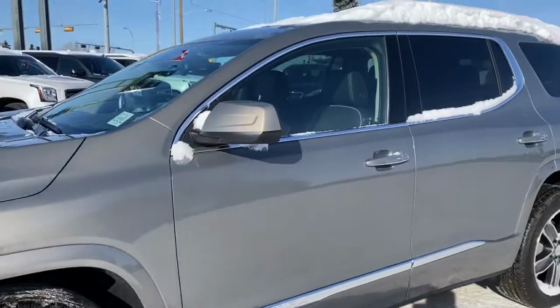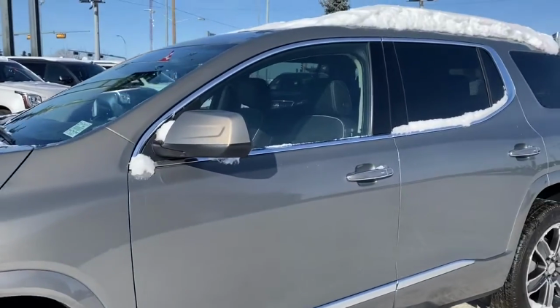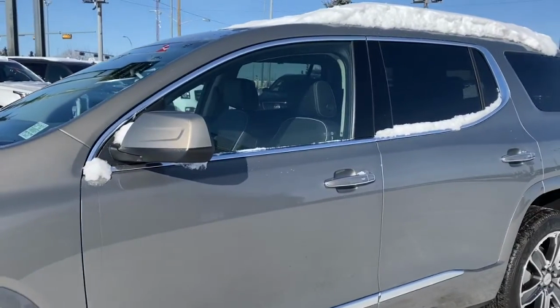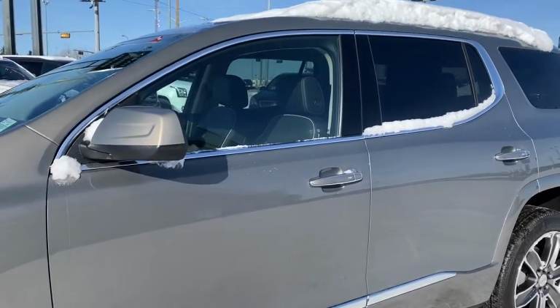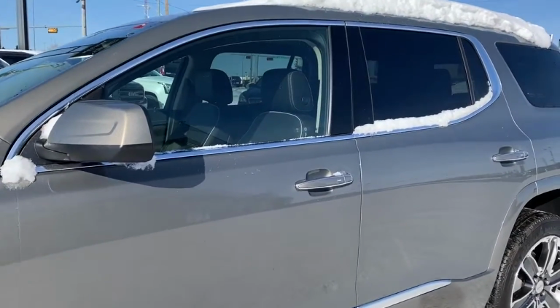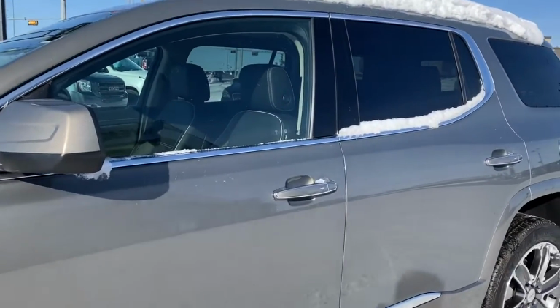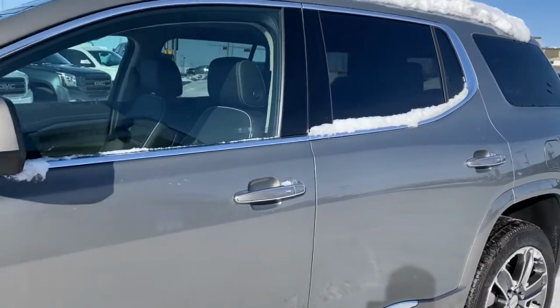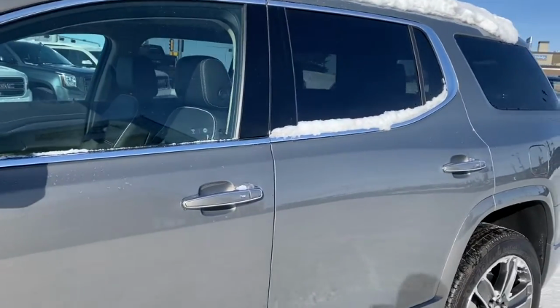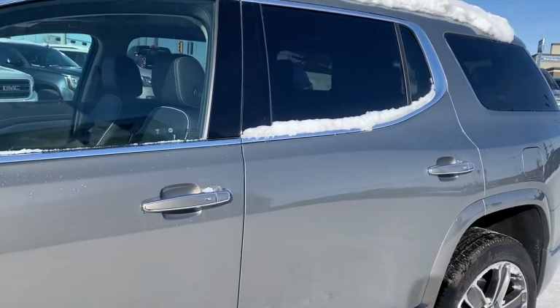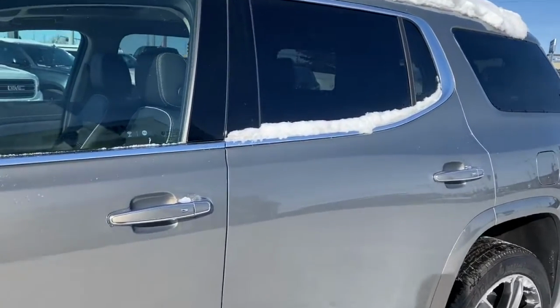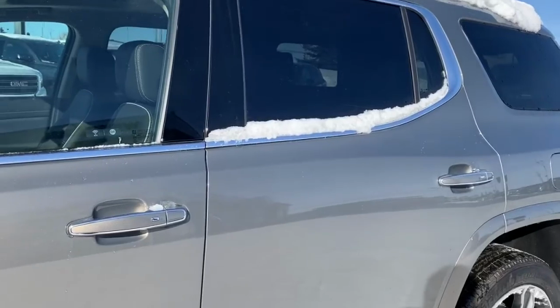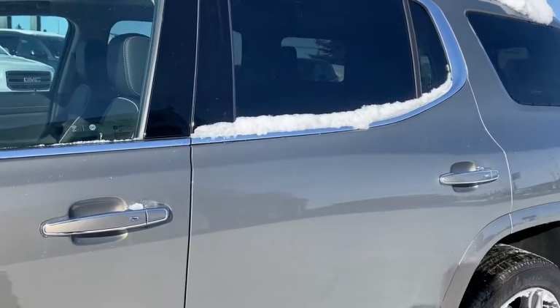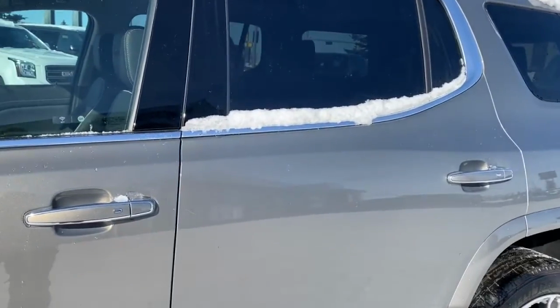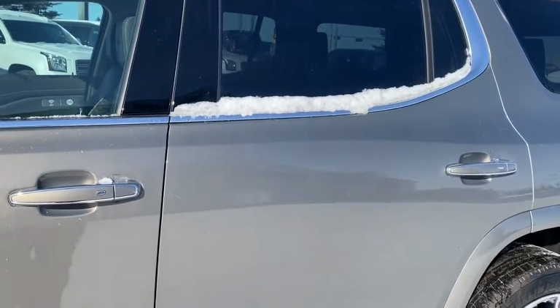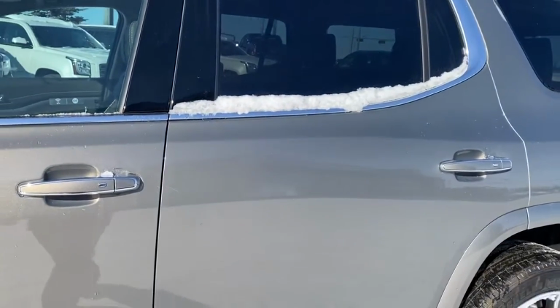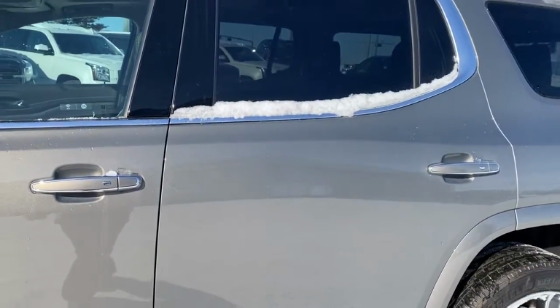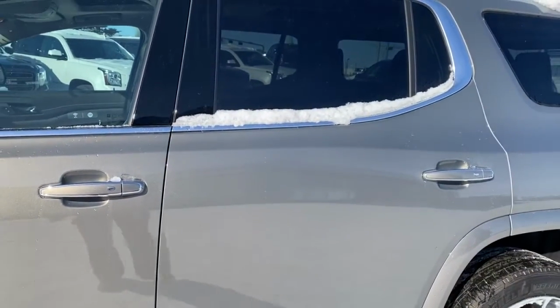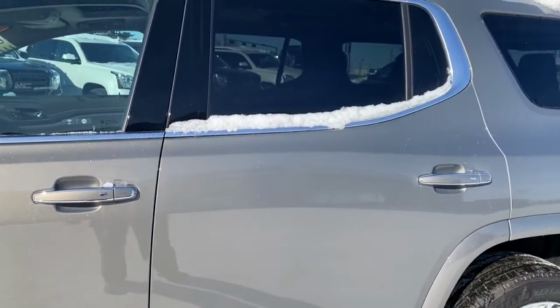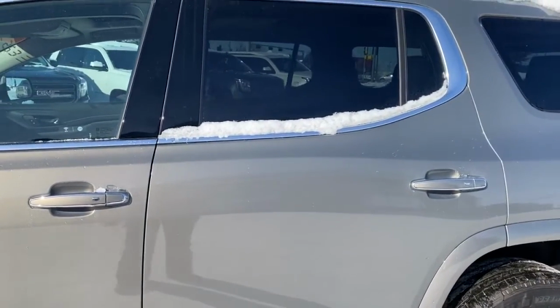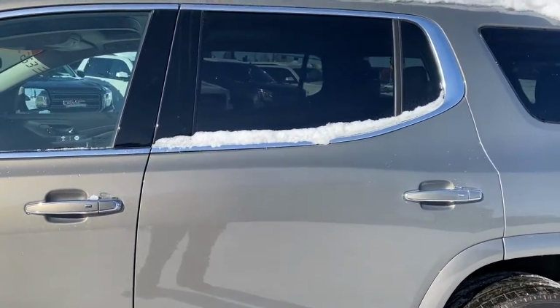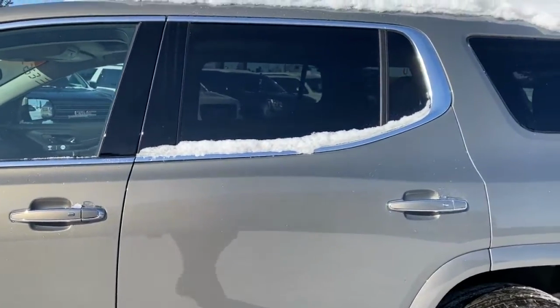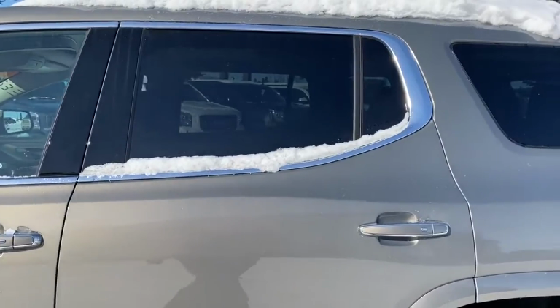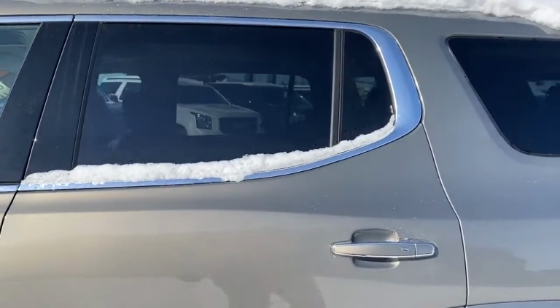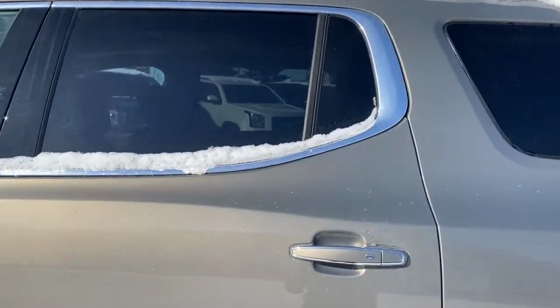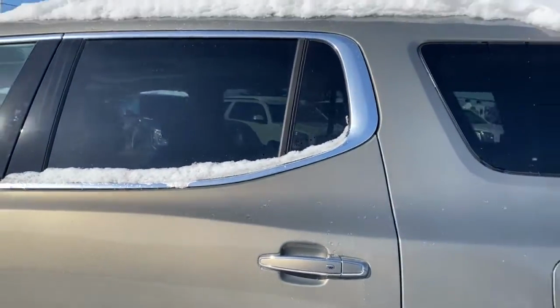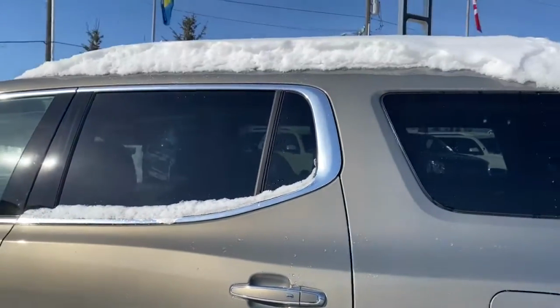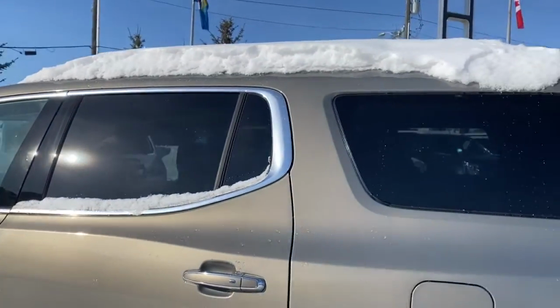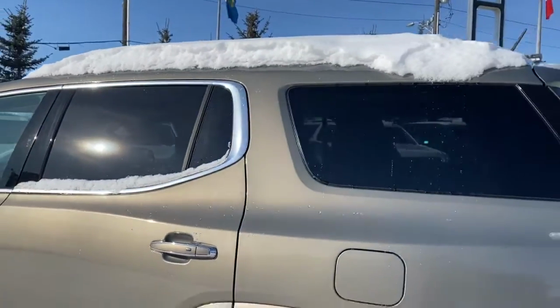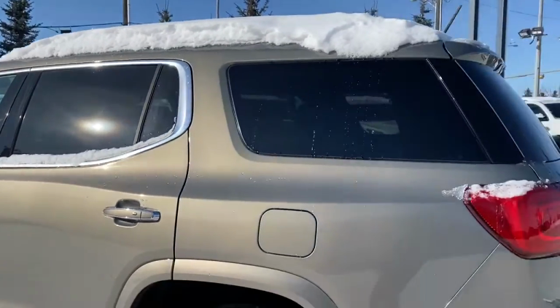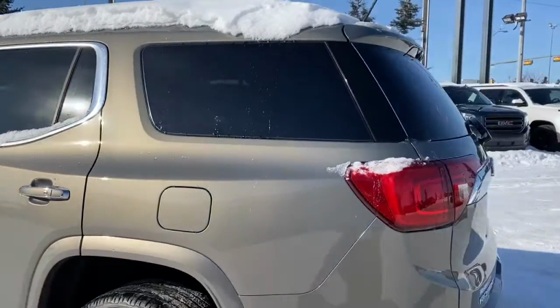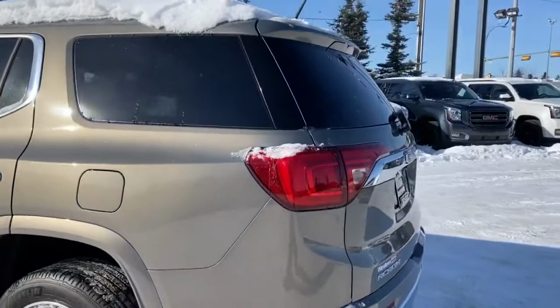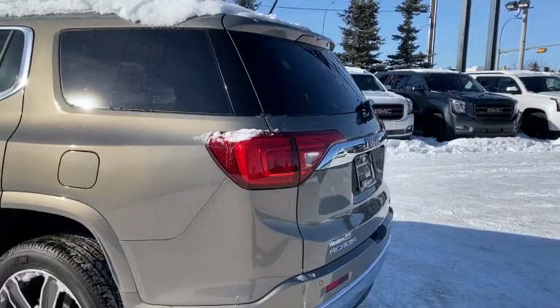Our side mirrors have our side blind zone alert. The door handles have intelligent access, so as long as you've got the key fob on you, you simply push the silver buttons to either lock or unlock the doors. On the roof, we've got roof rails.